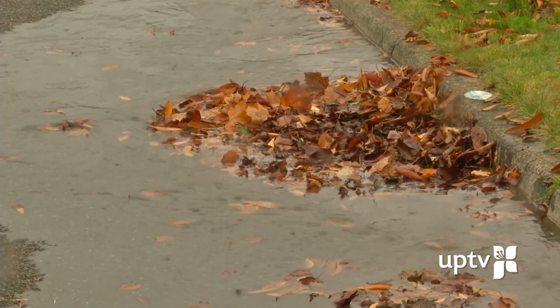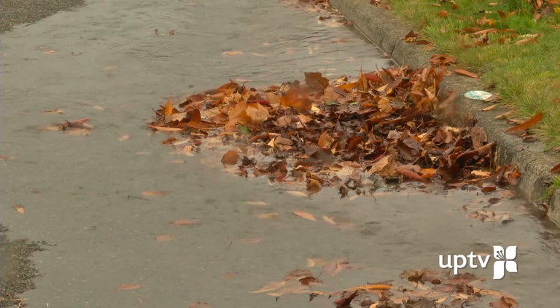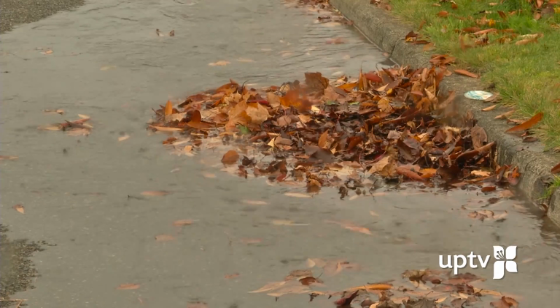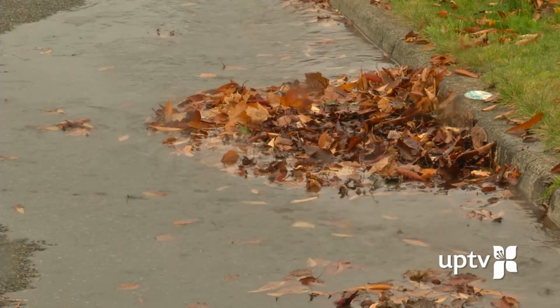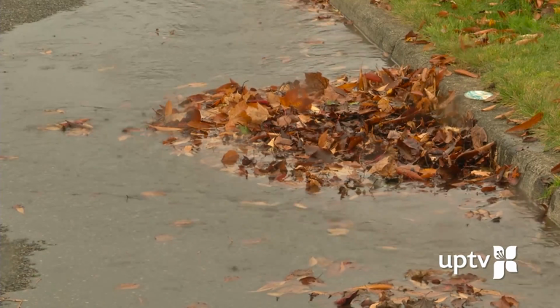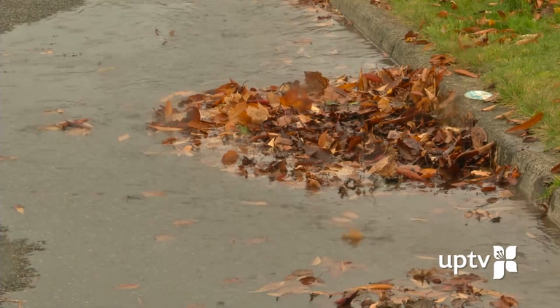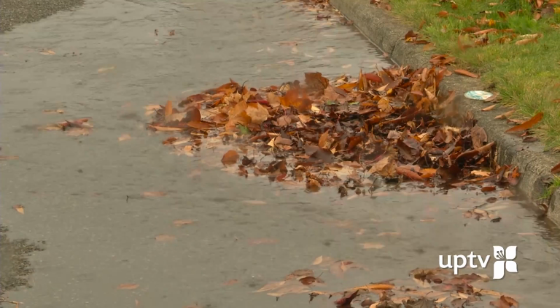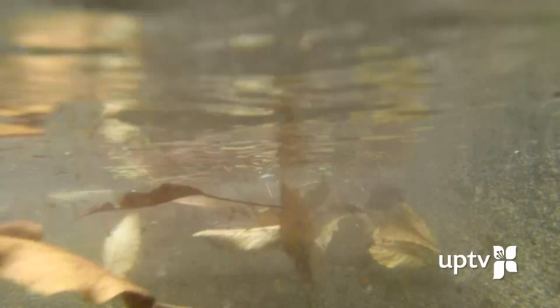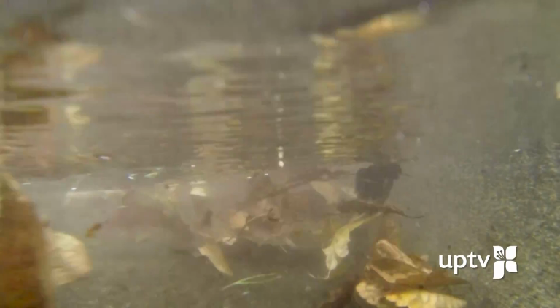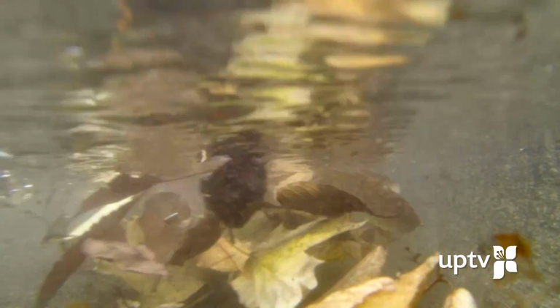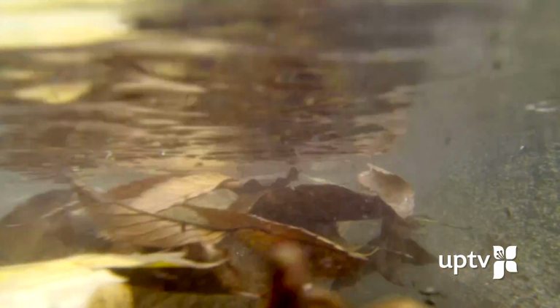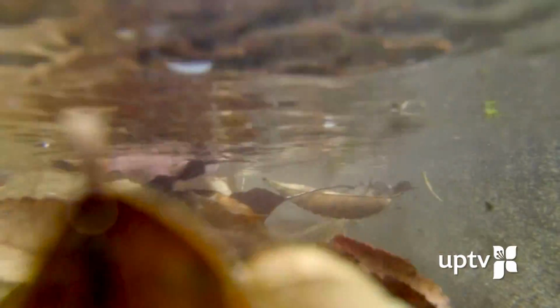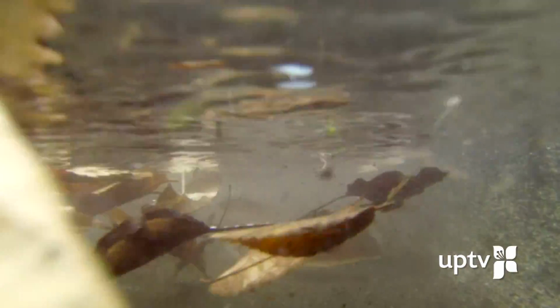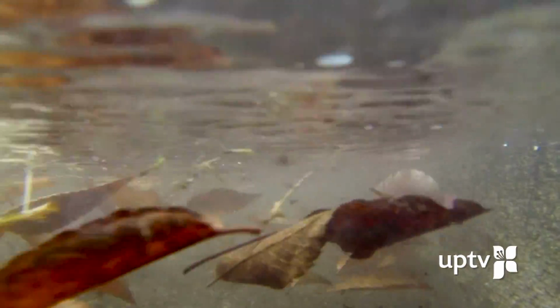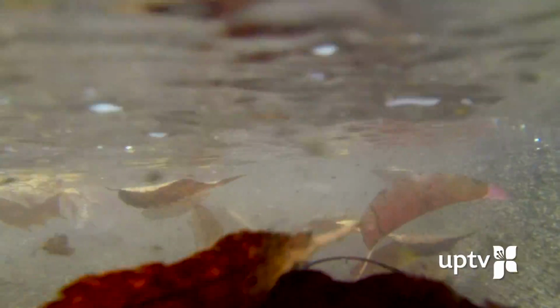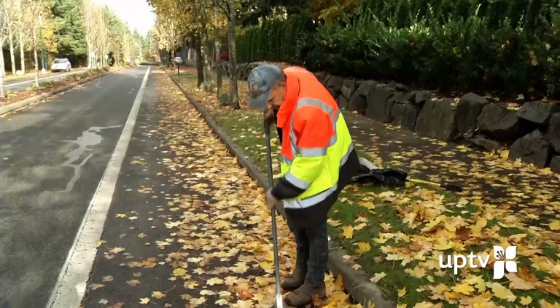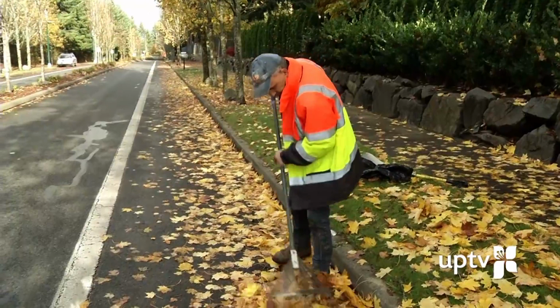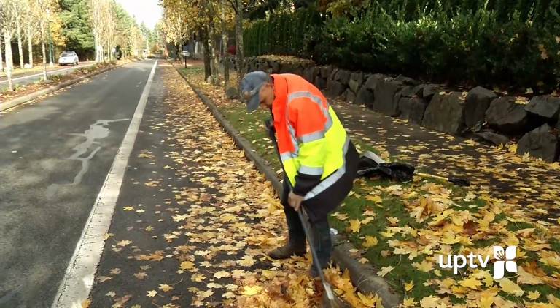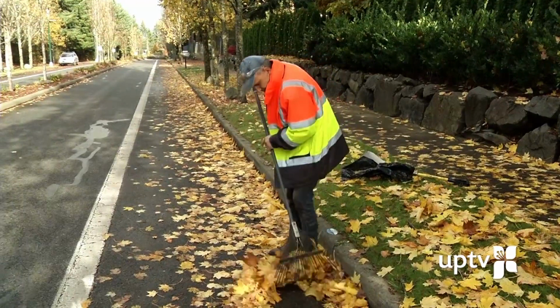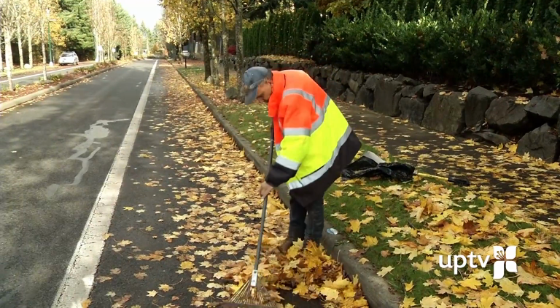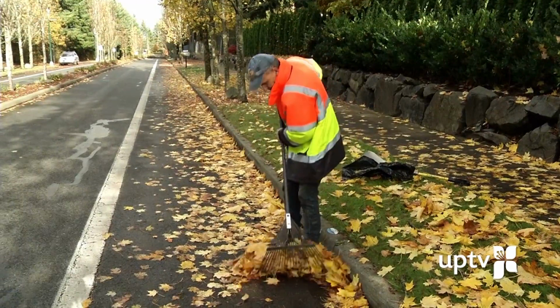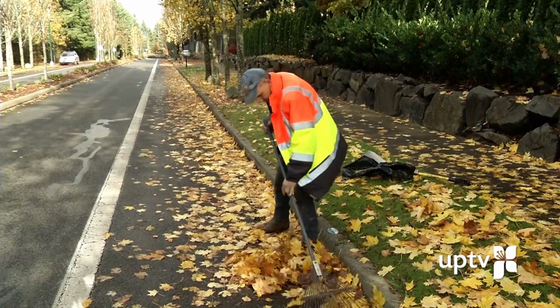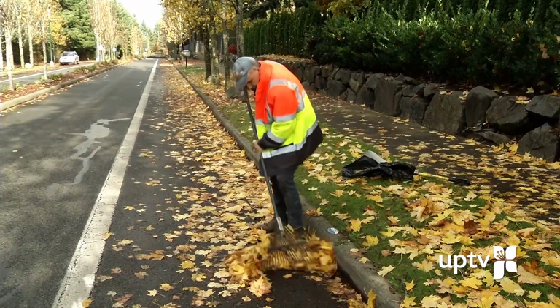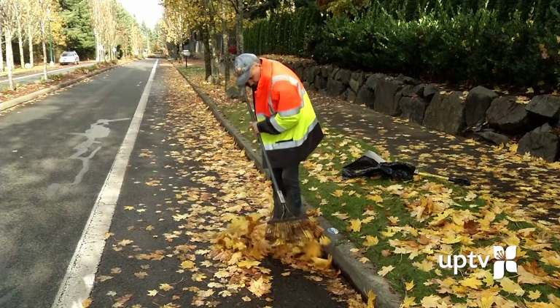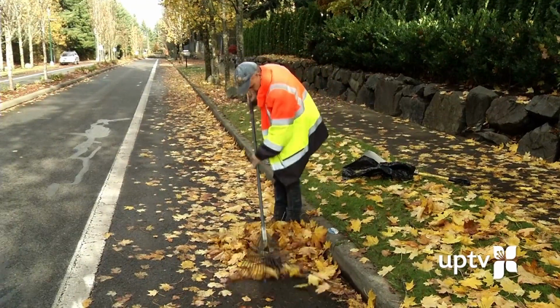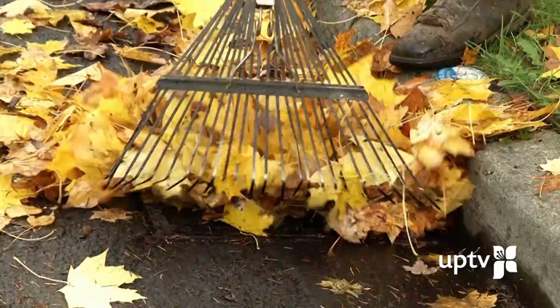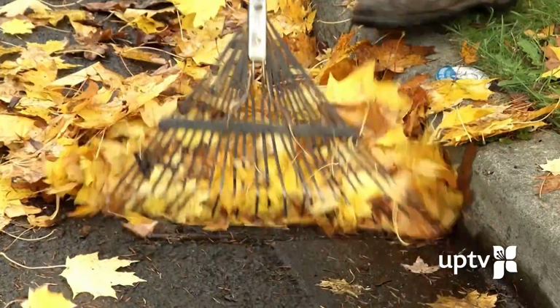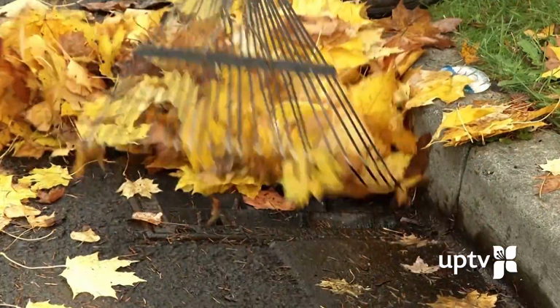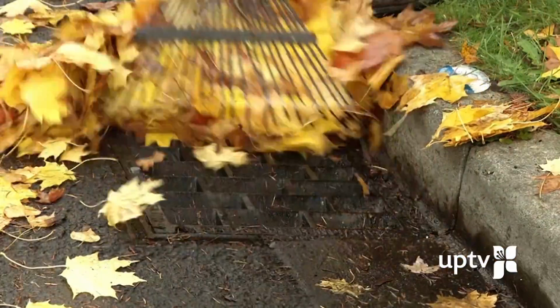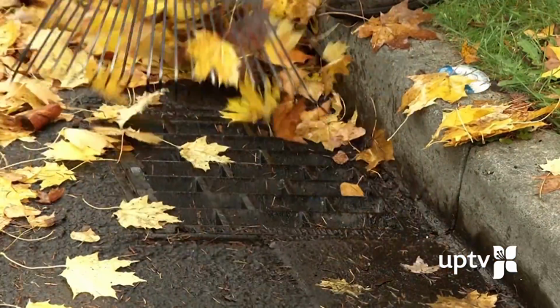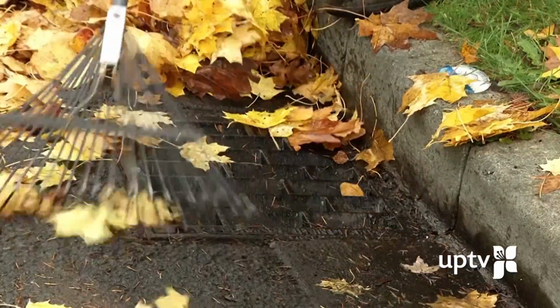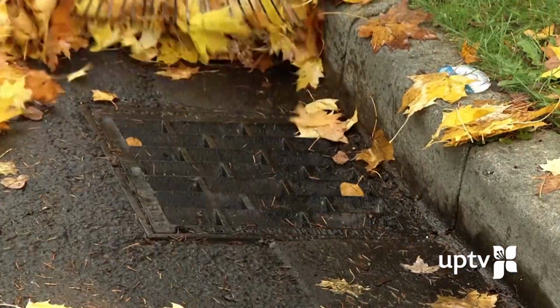With all of the extra rain and leaves at this time of year, catch basins can easily get clogged and cause flooding. University Place has more than 4,000 catch basins within its boundaries, much more than our small public works crew can keep up with.